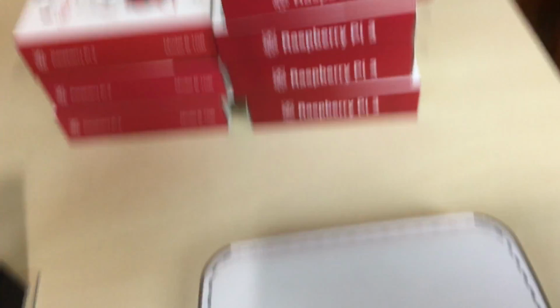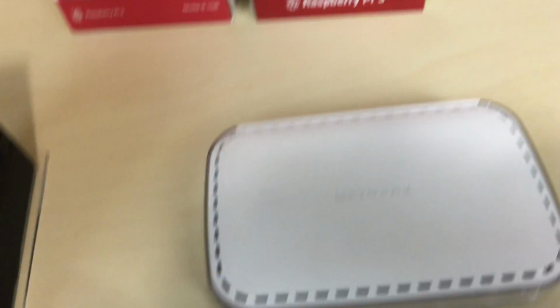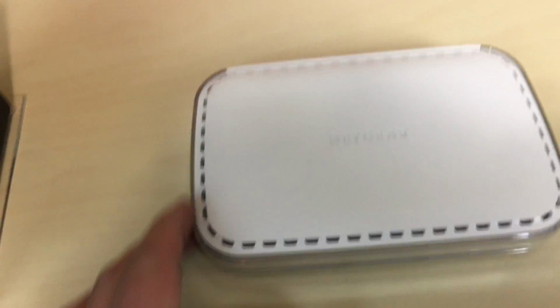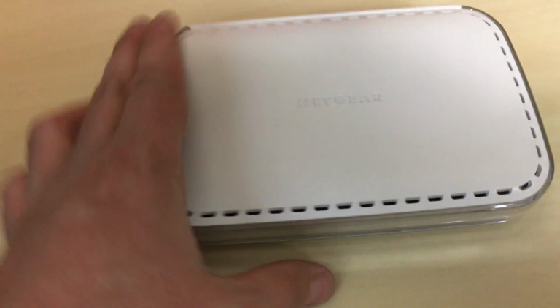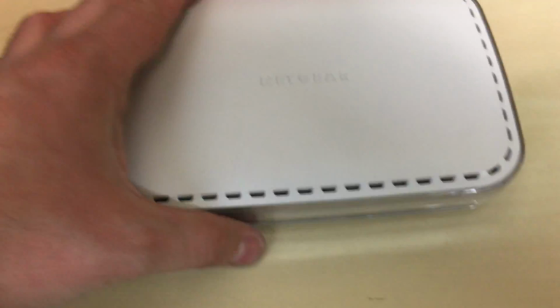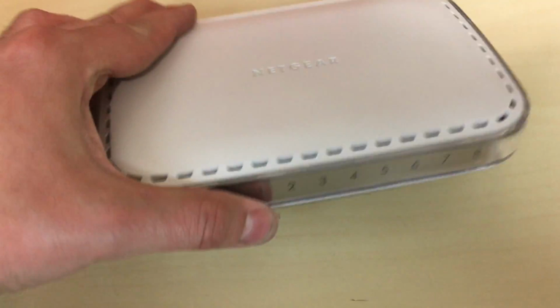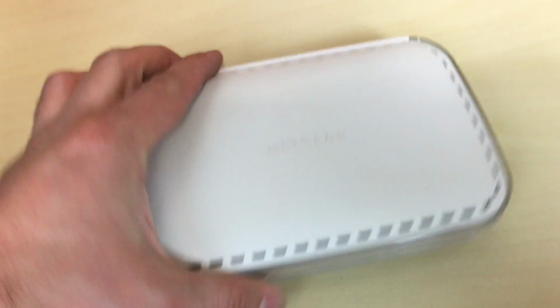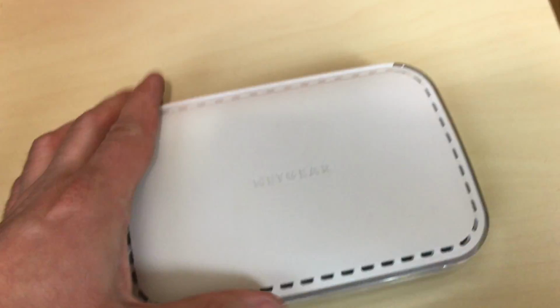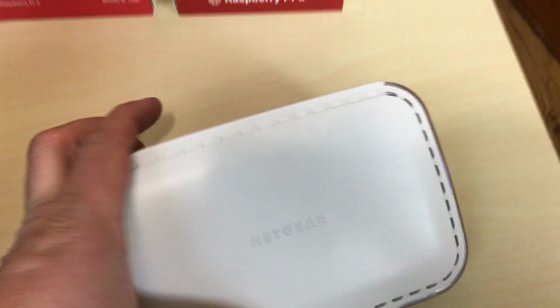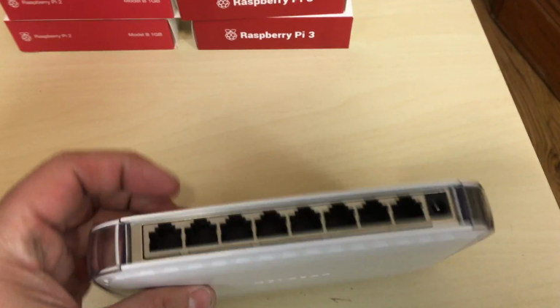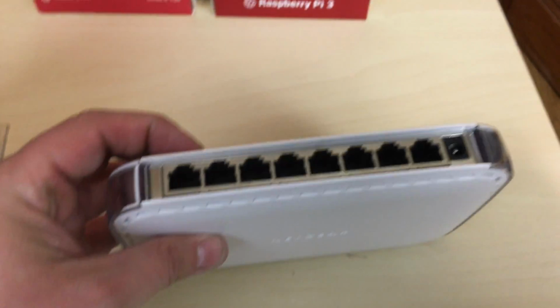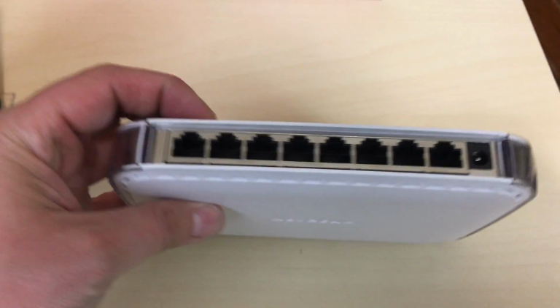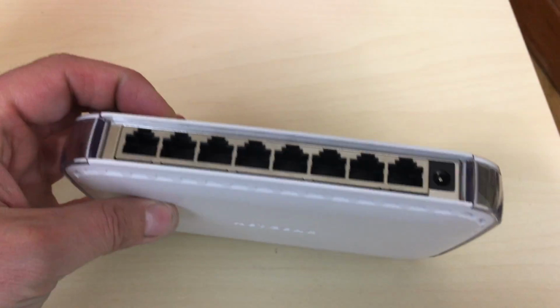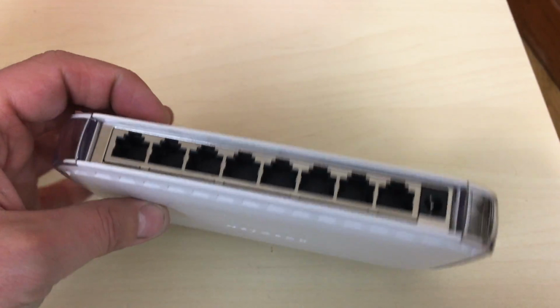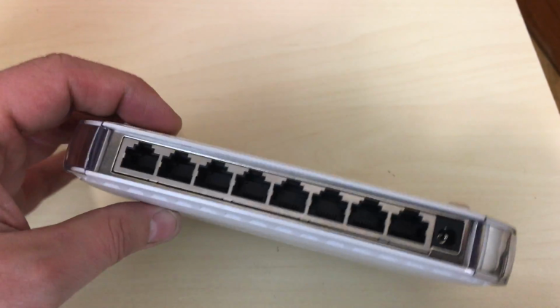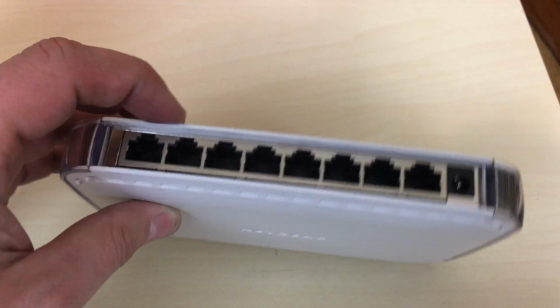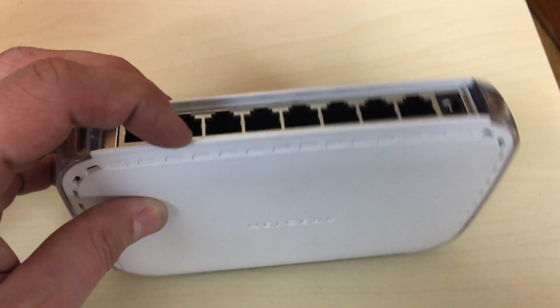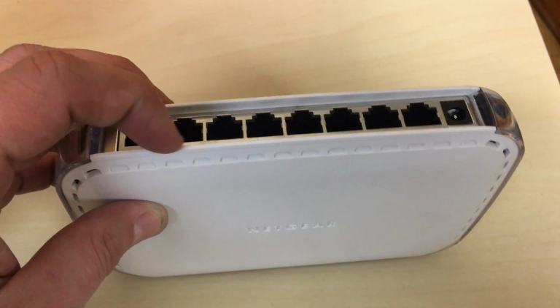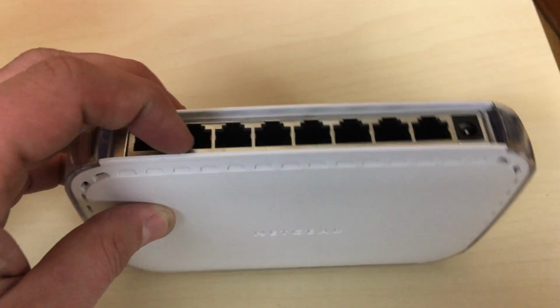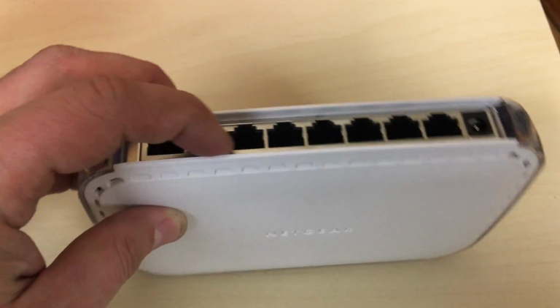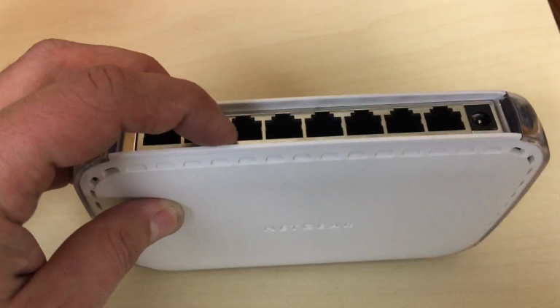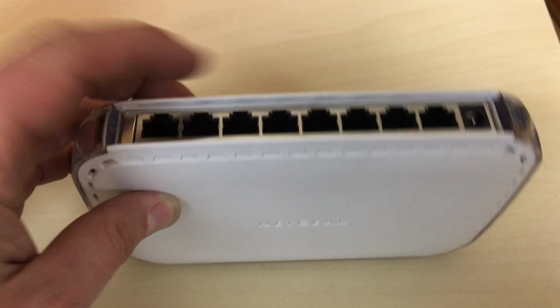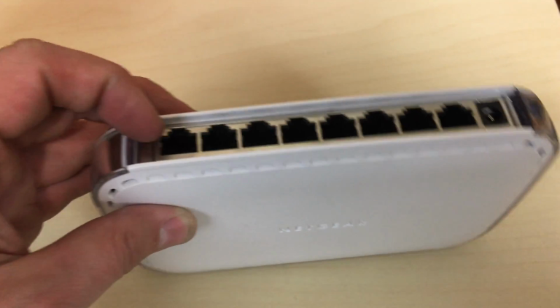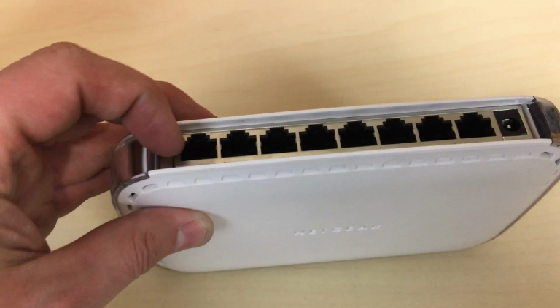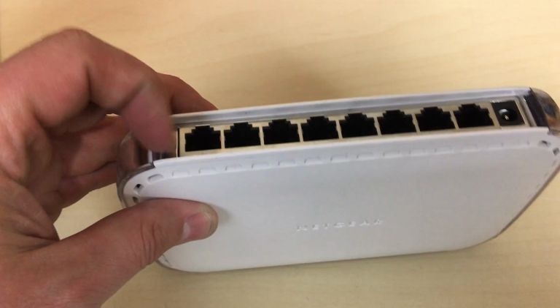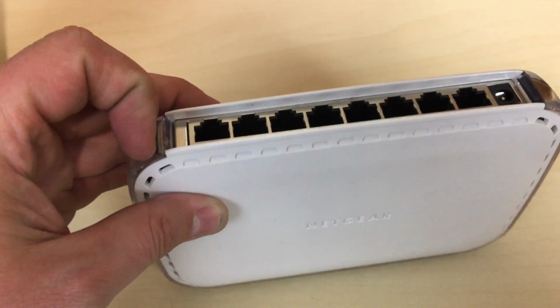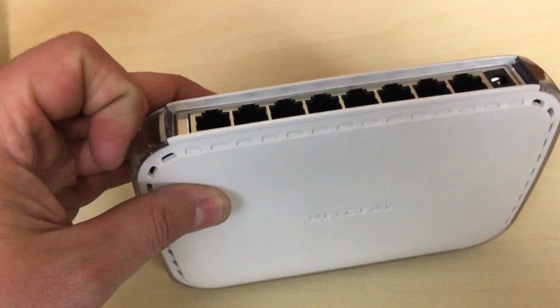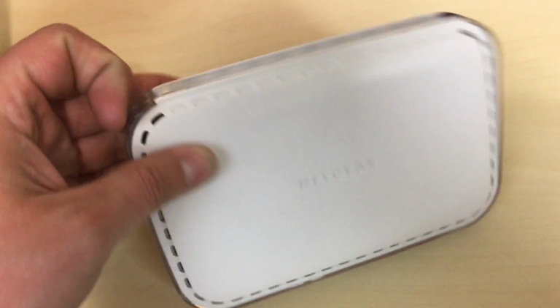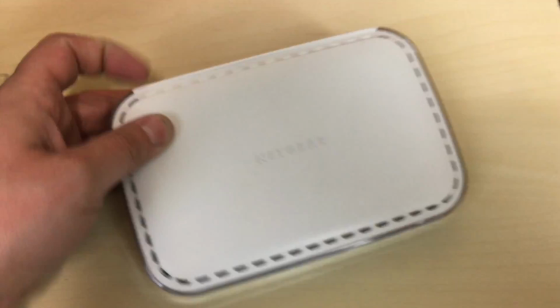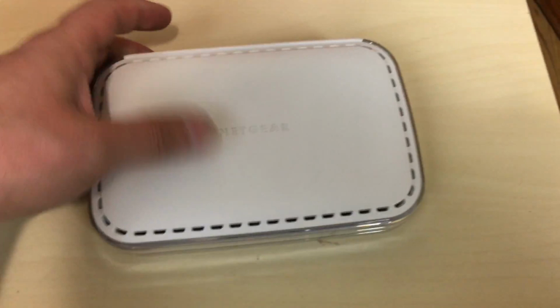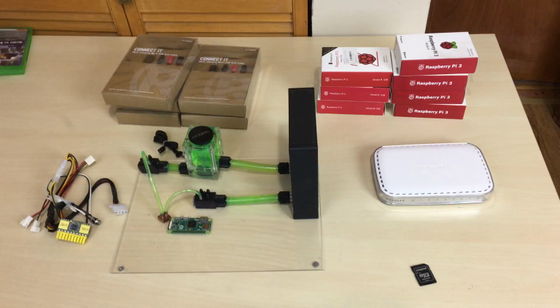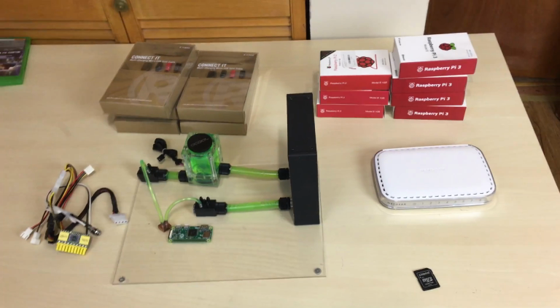I got this switch right here and this switch has exactly eight ports — one for each Pi plus one that goes straight to my network.